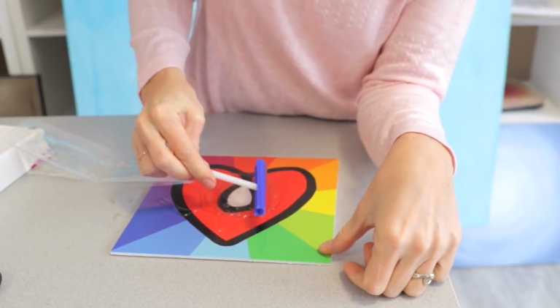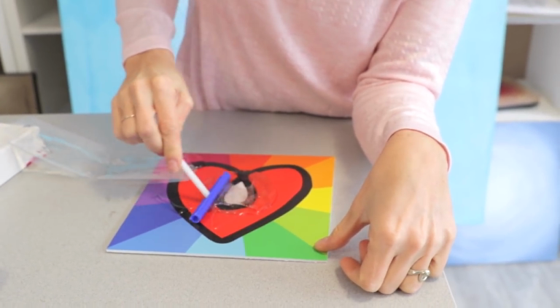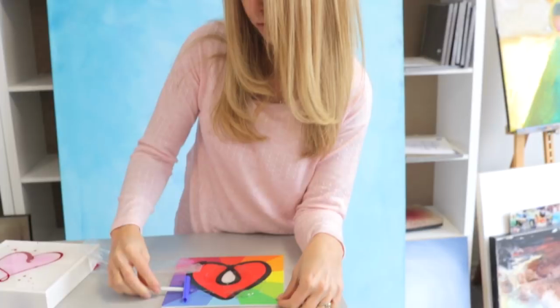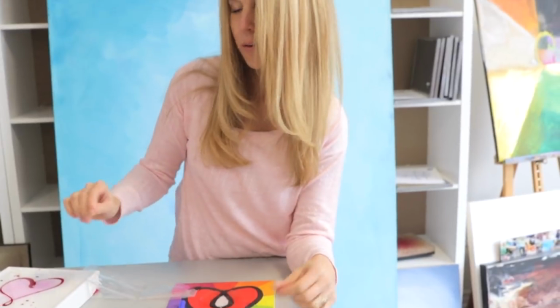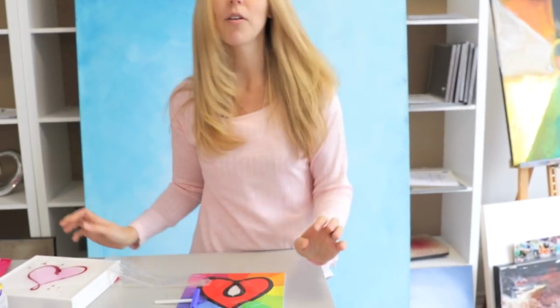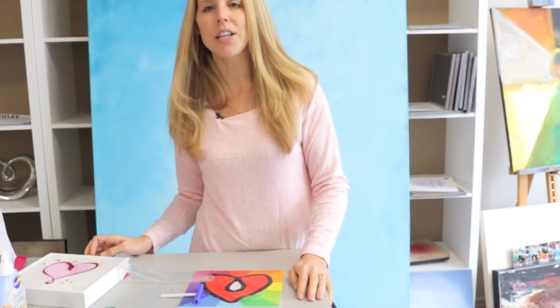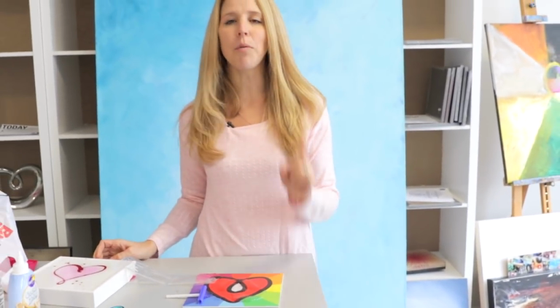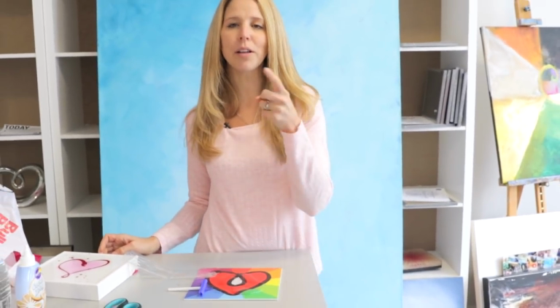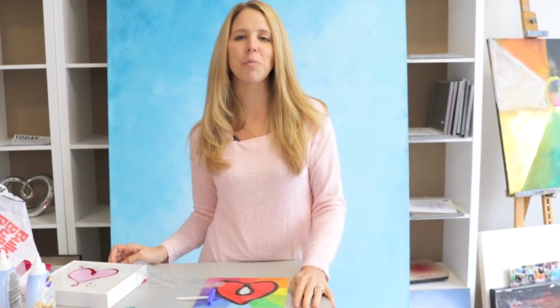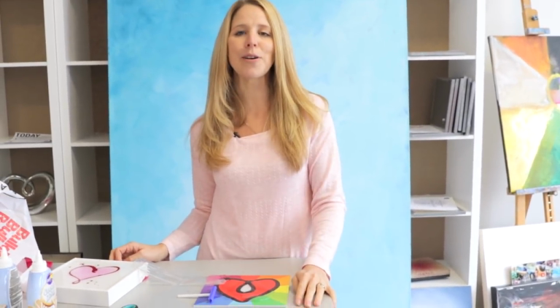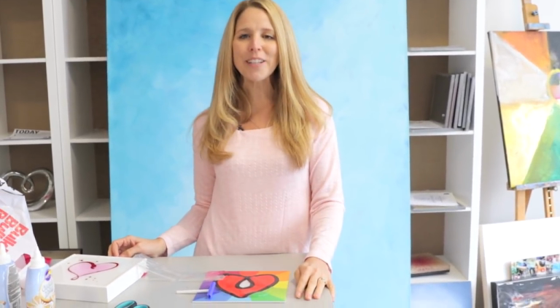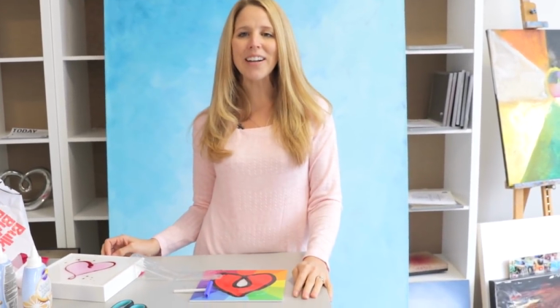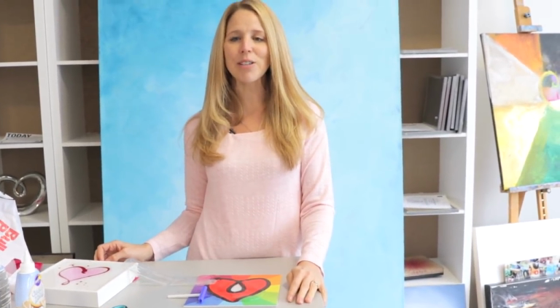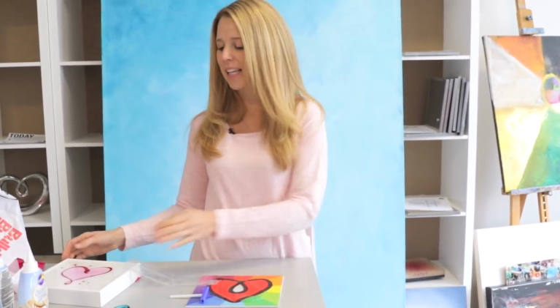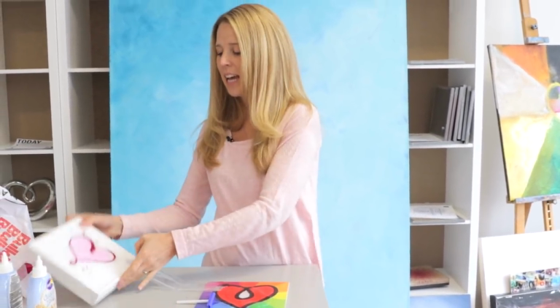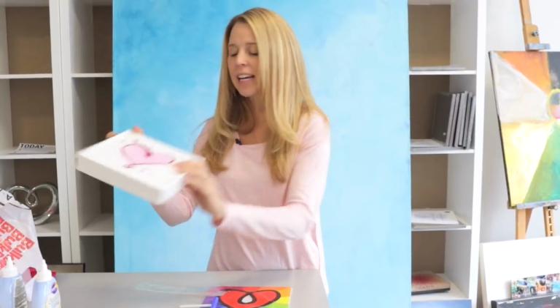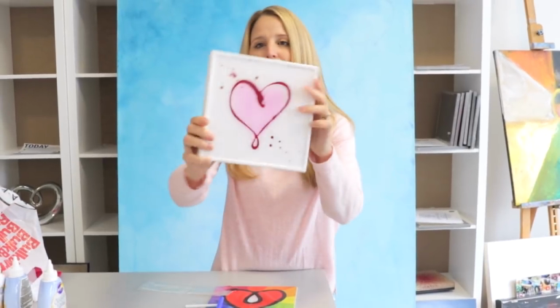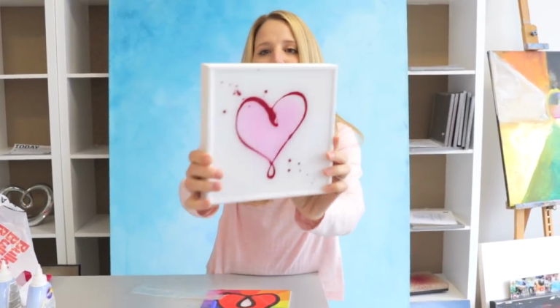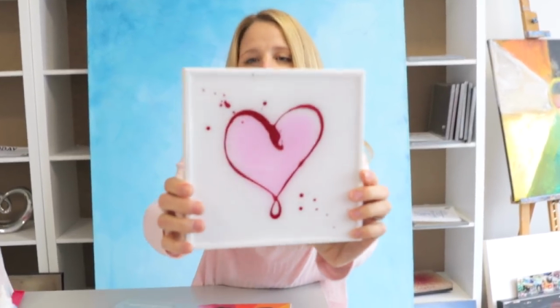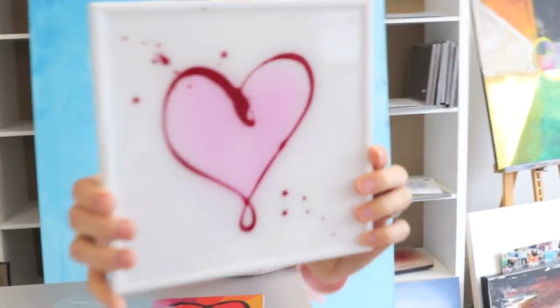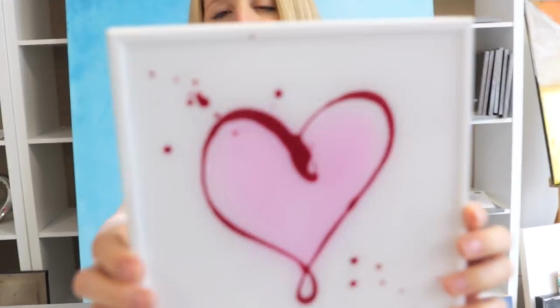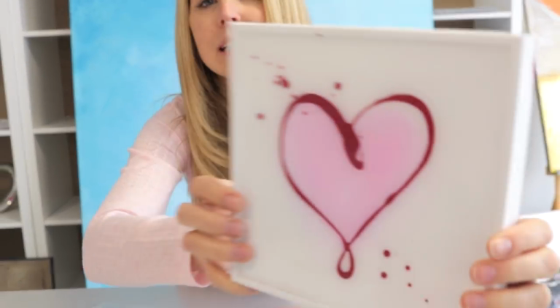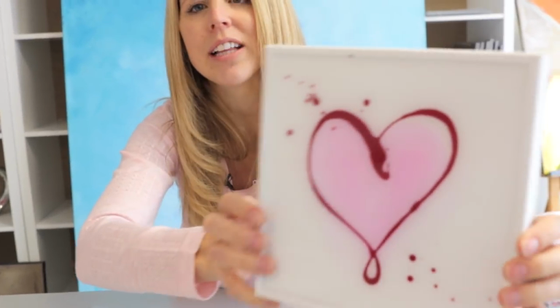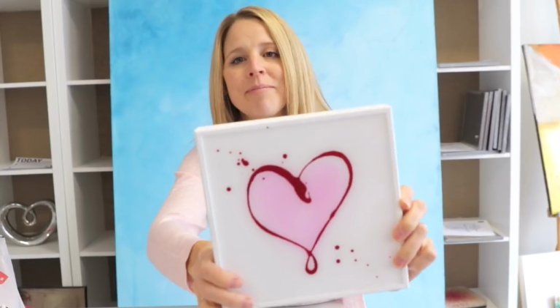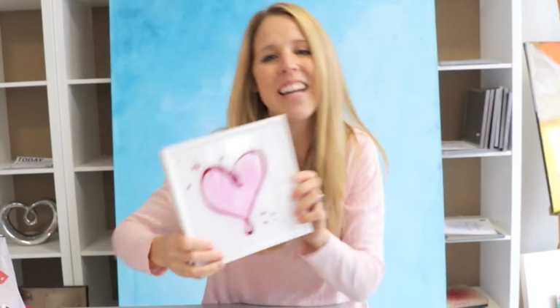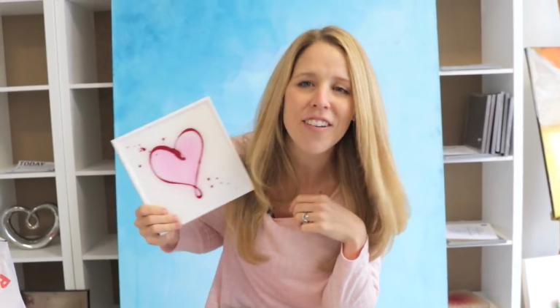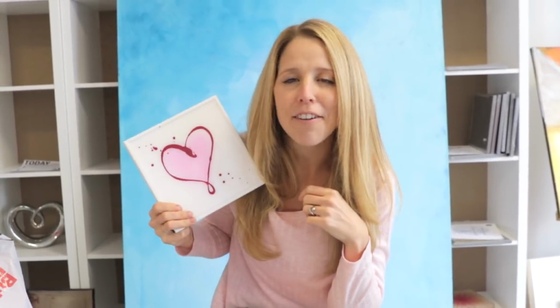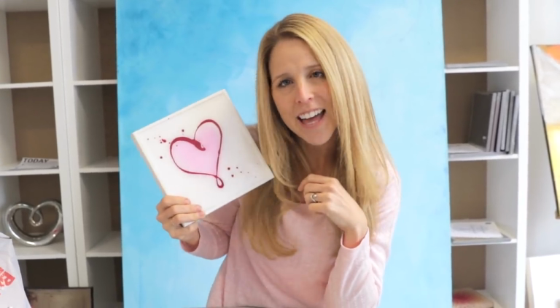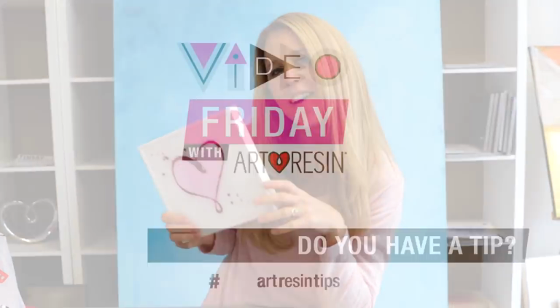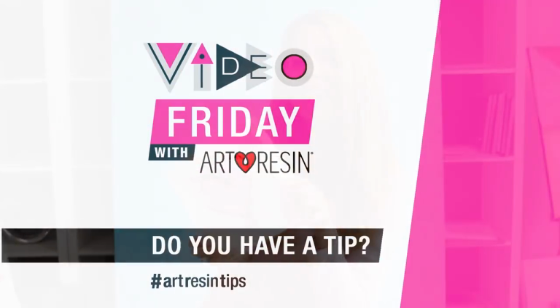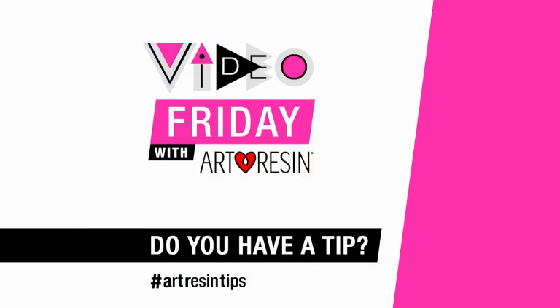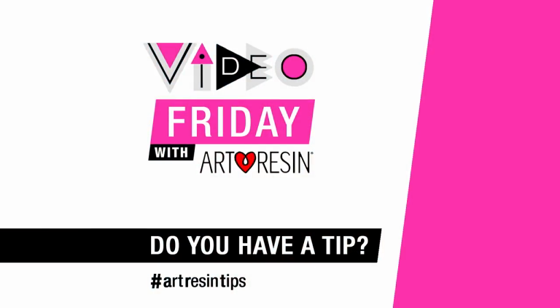So that's the freebie that we have going on. You get one so long as you place an order between now and December 22nd. And here's what you can make — it's enough to do something as beautiful as this. There you go, Video Friday with our resin.